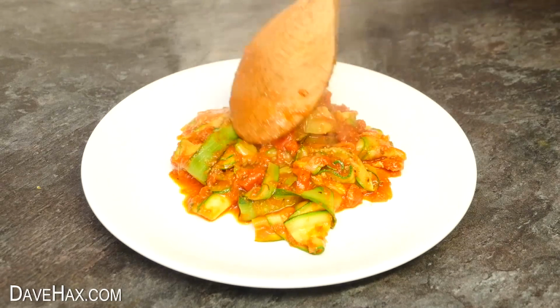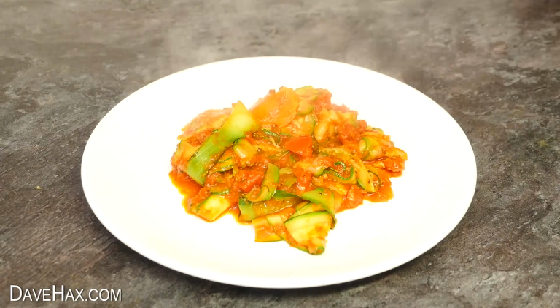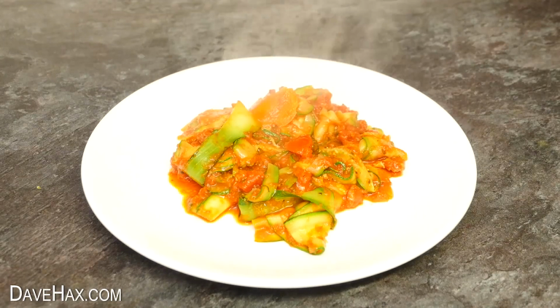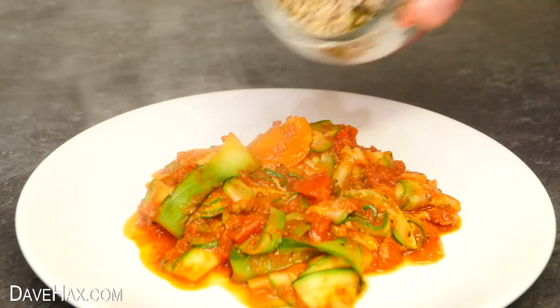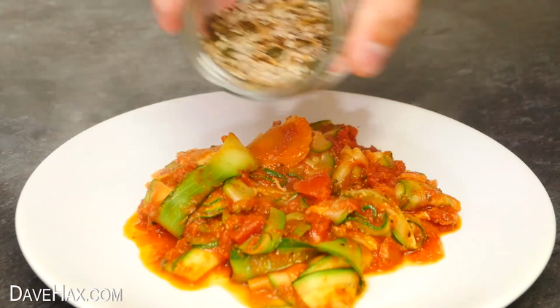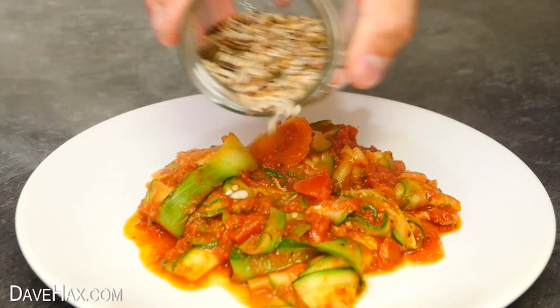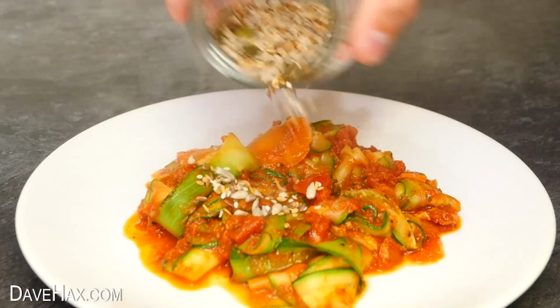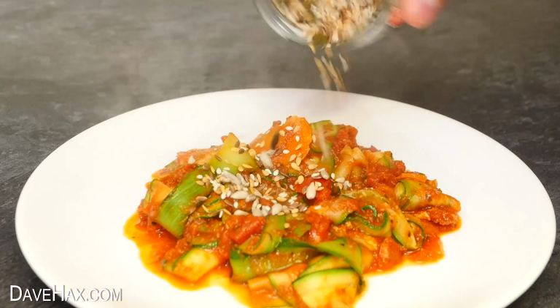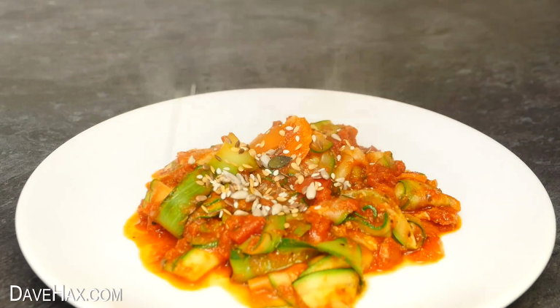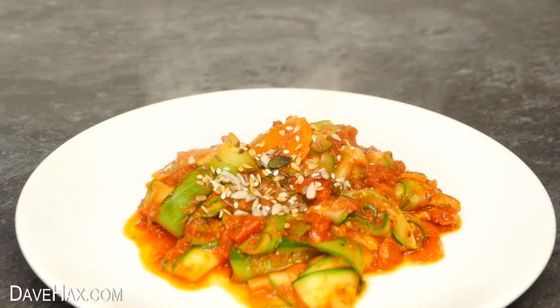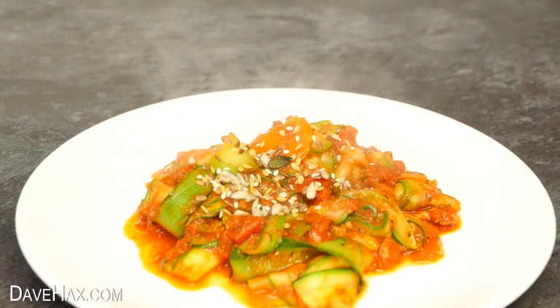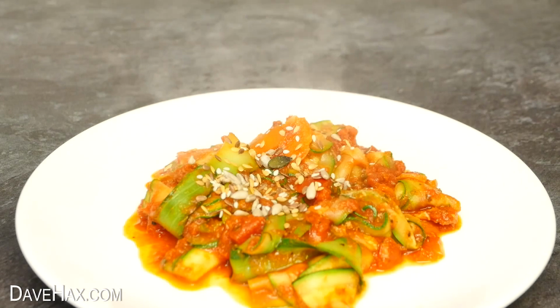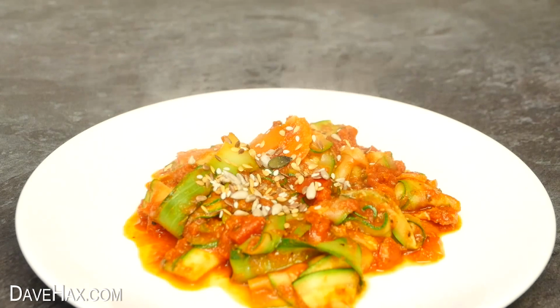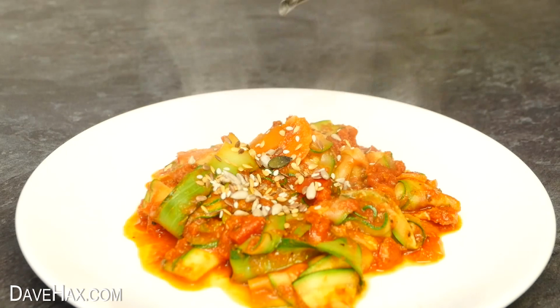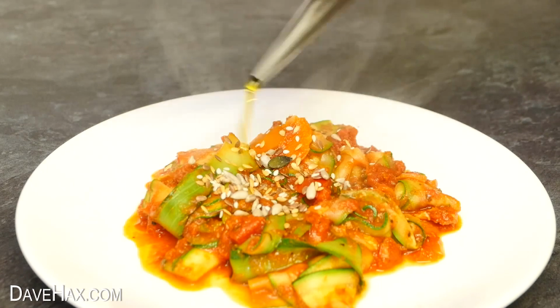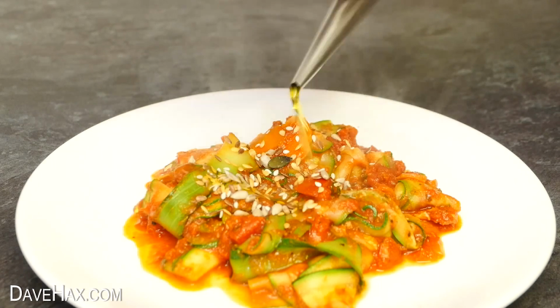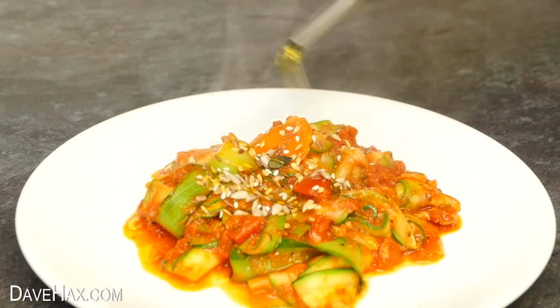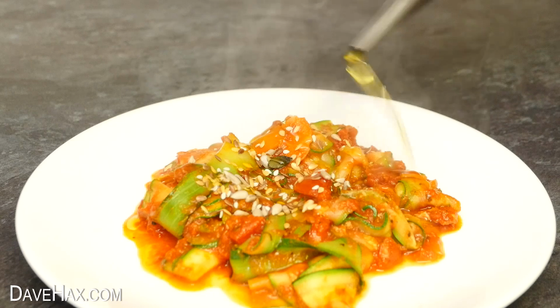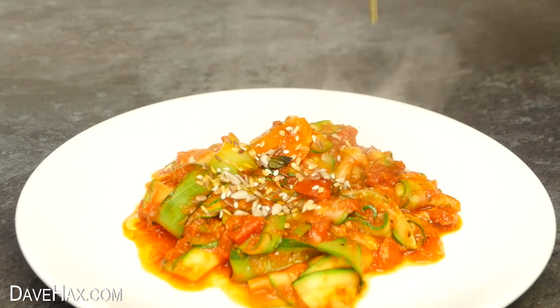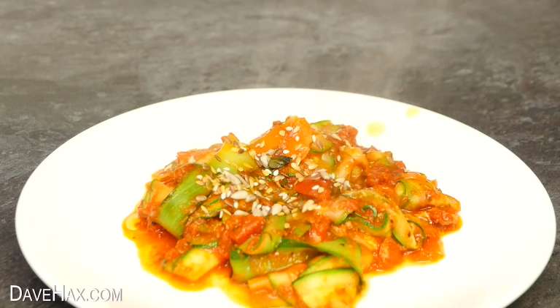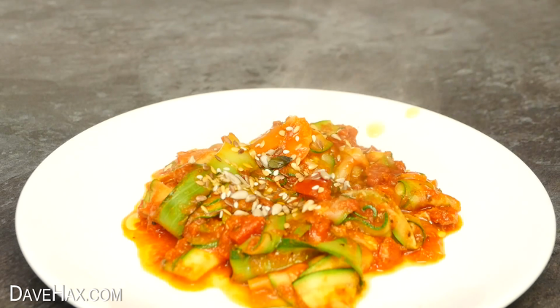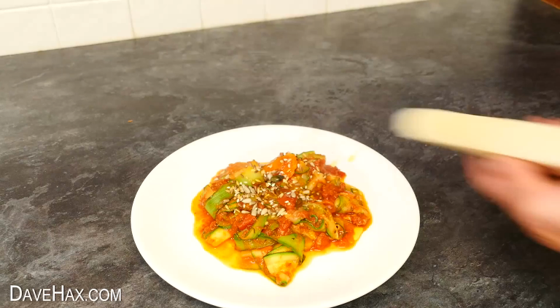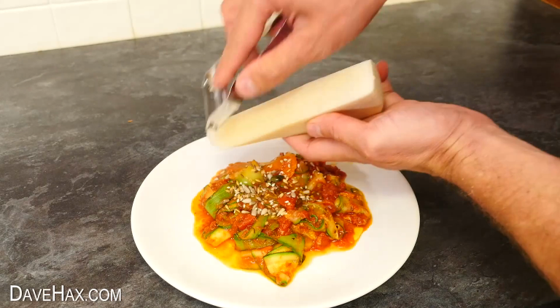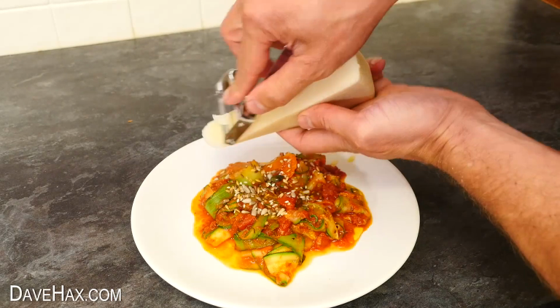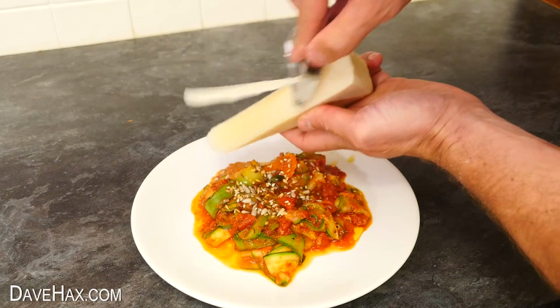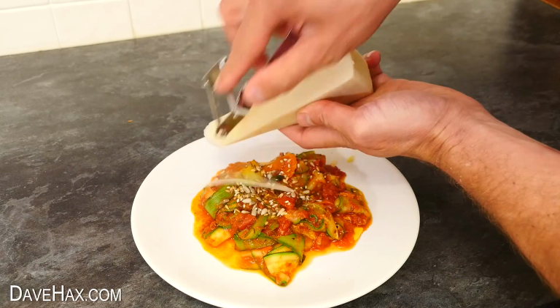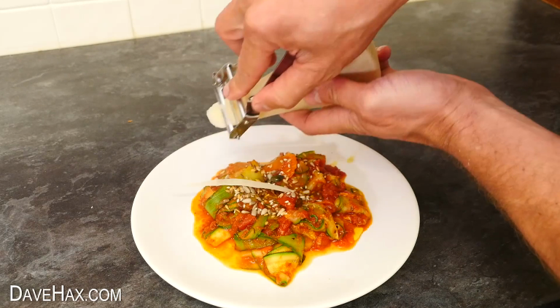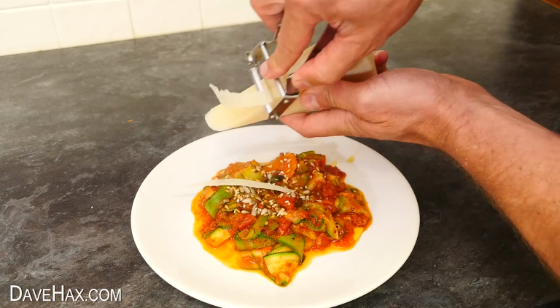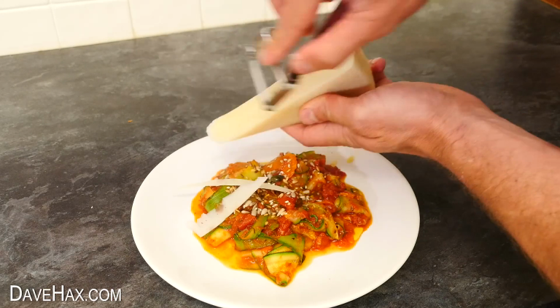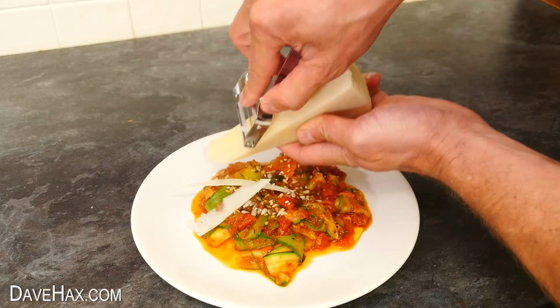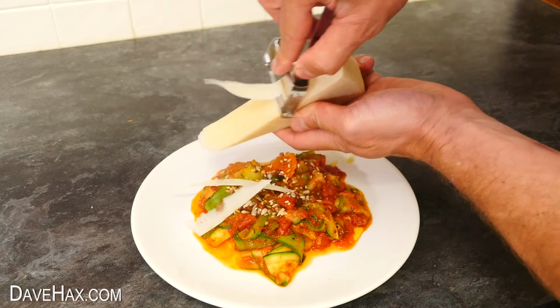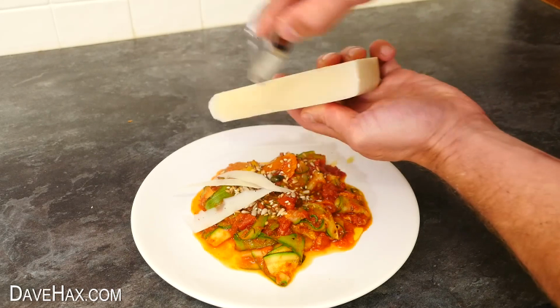I added some seeds and a drizzle of olive oil, and if you like, some nice thin parmesan again on top.